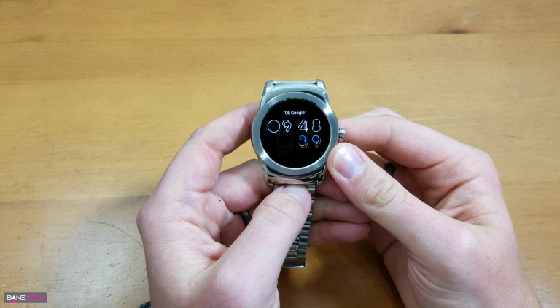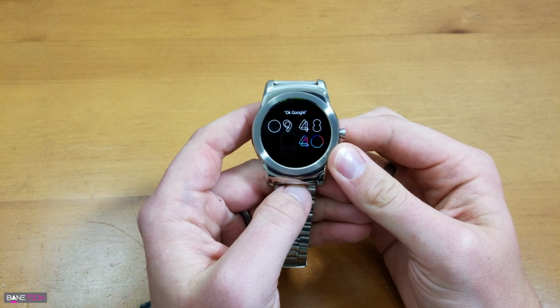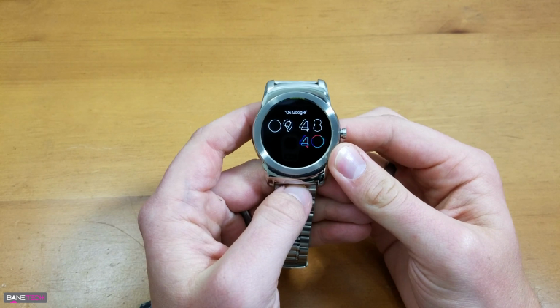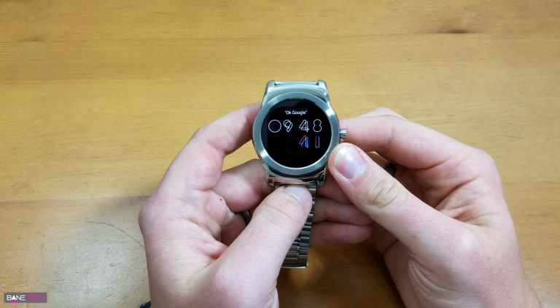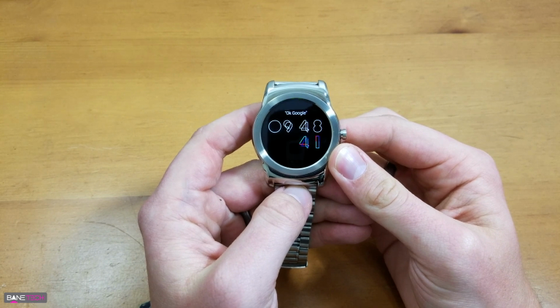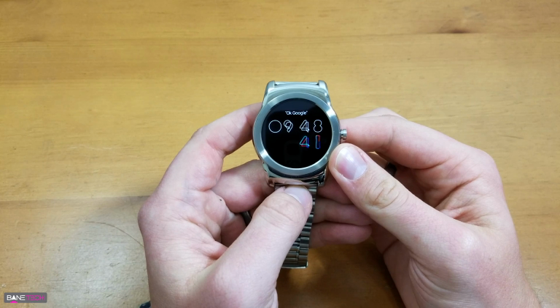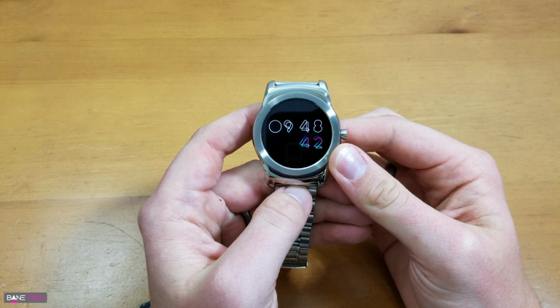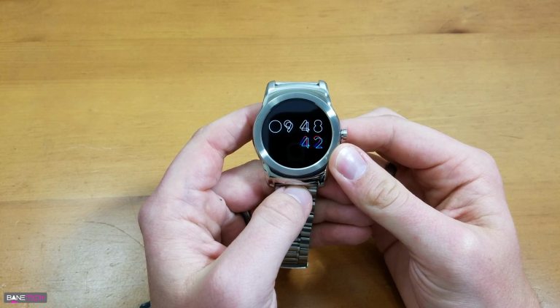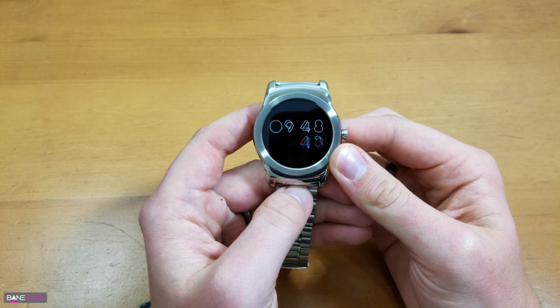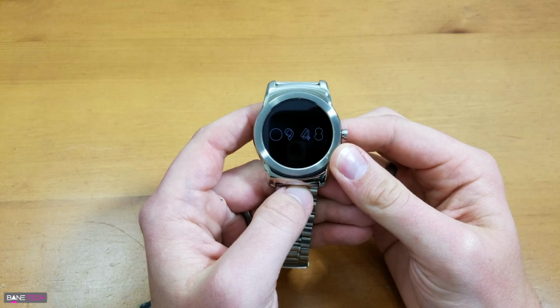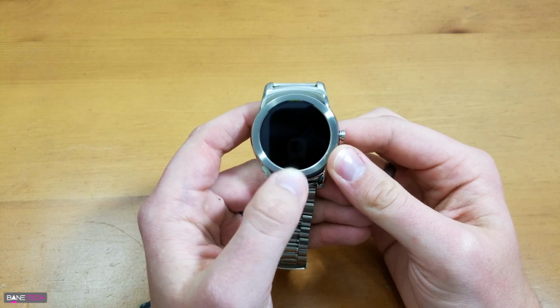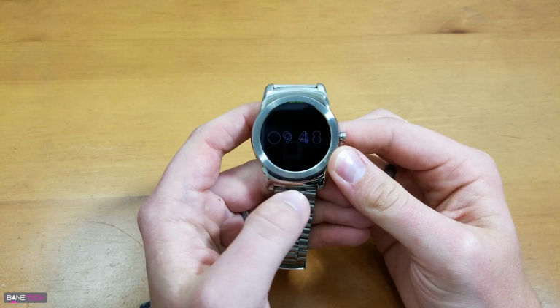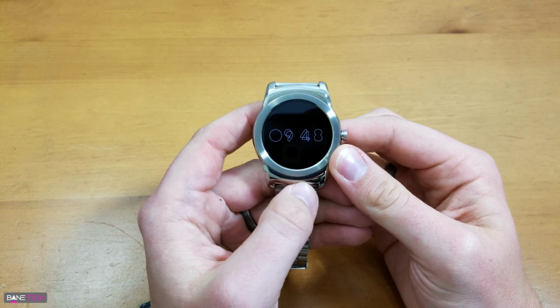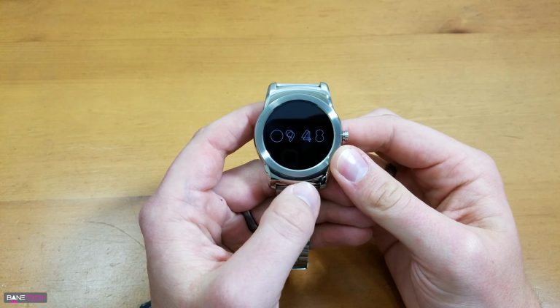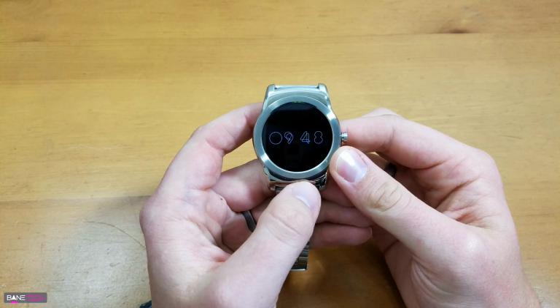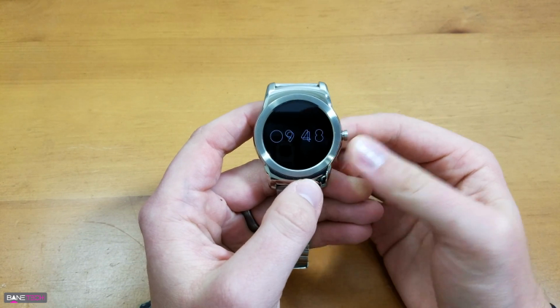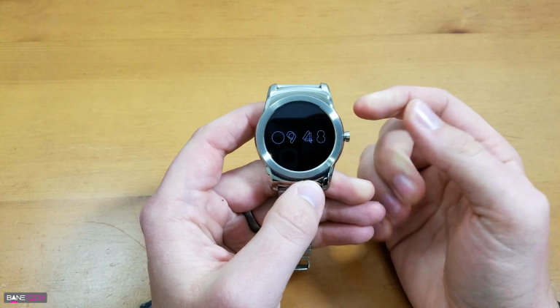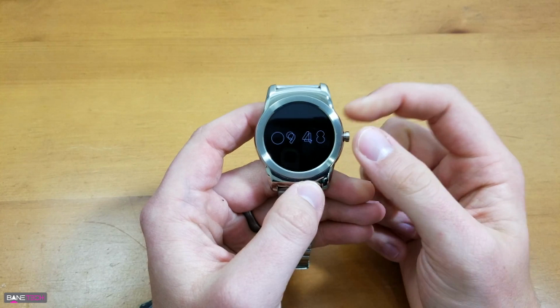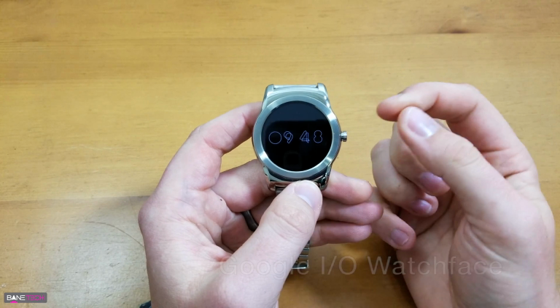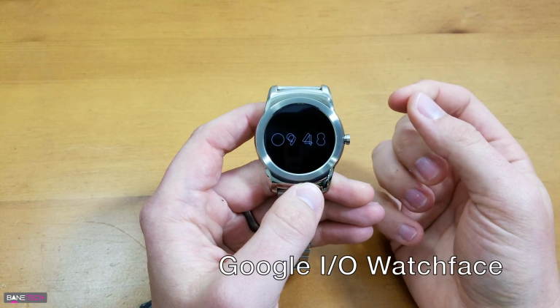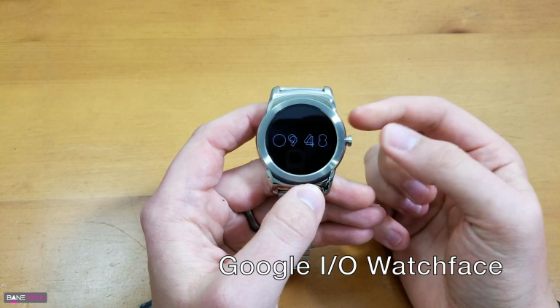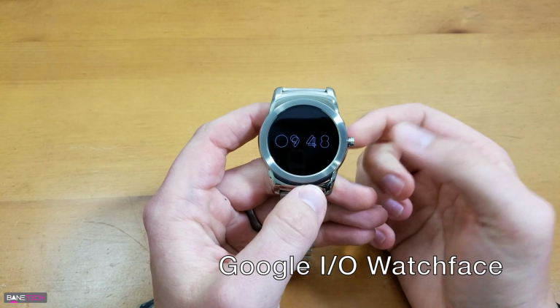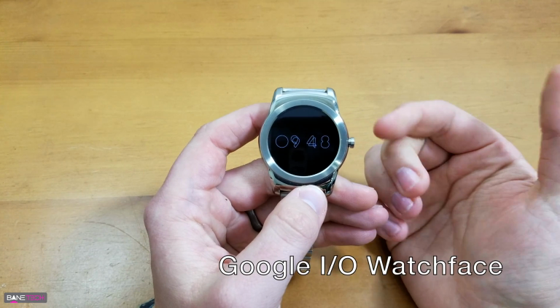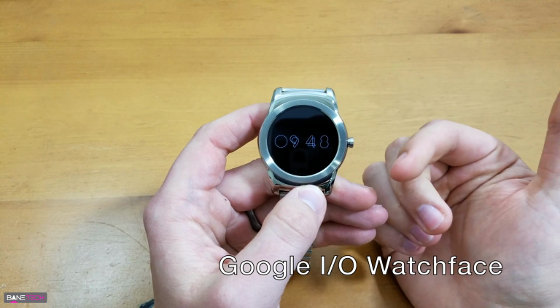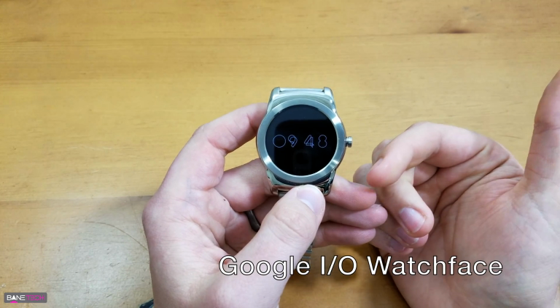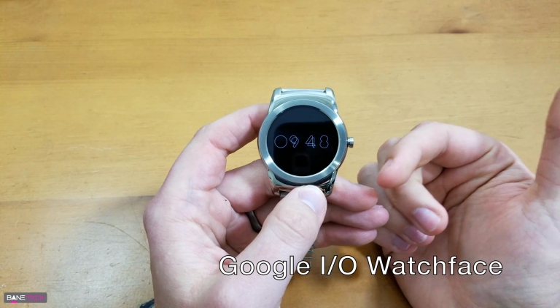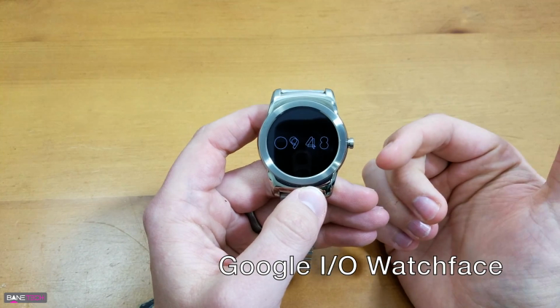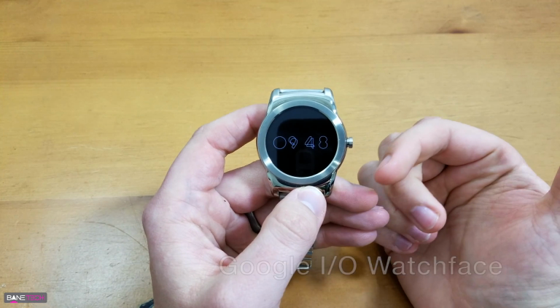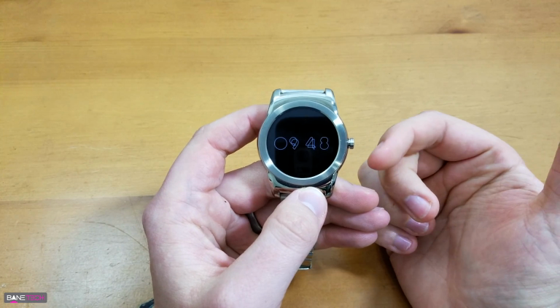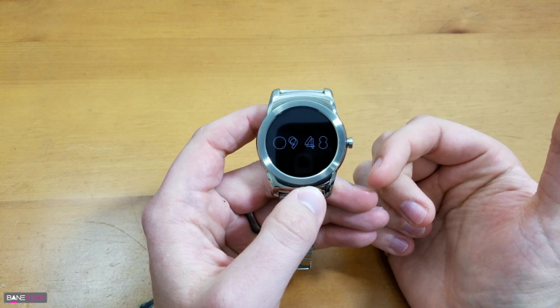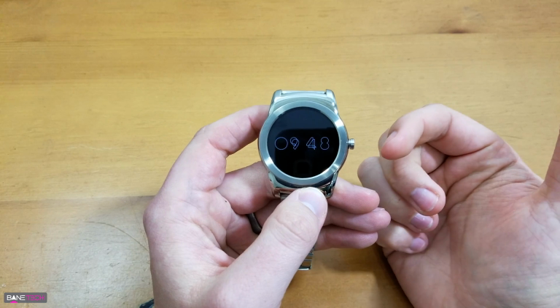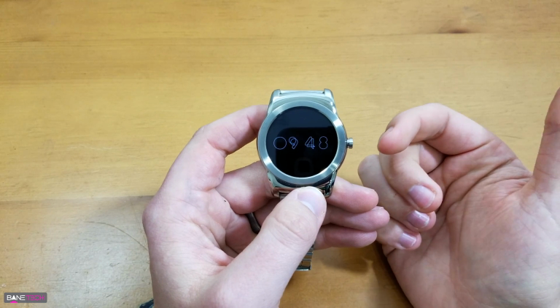Recently, many Android Wear watches got the update to Android 6.0.1. This is the LG Urbane watch and it also got that update. With that update, they took away a feature that I personally used a lot and I miss — which is the restart.